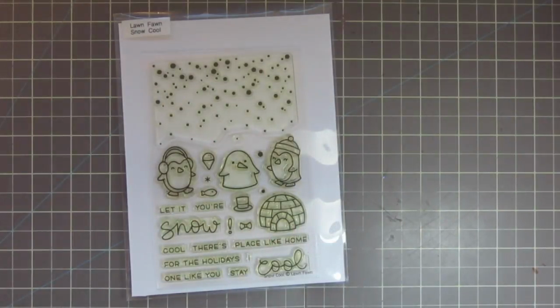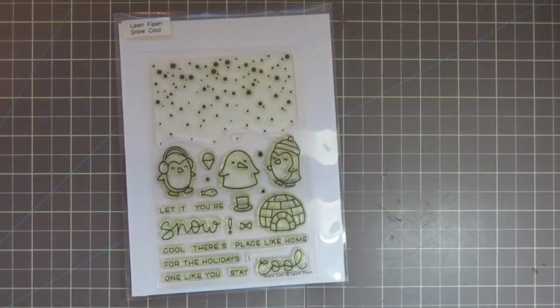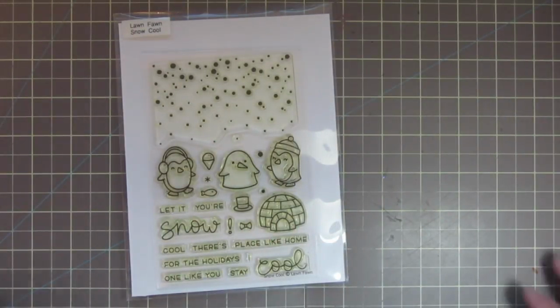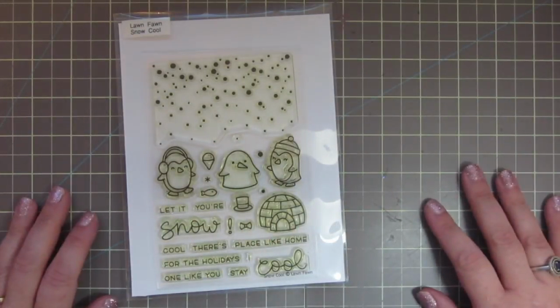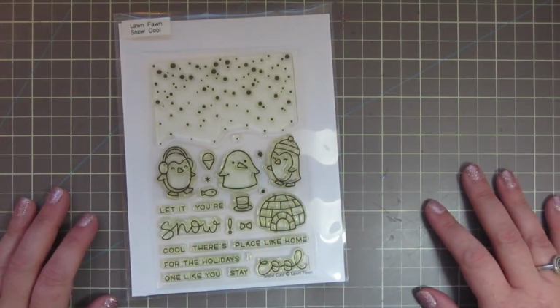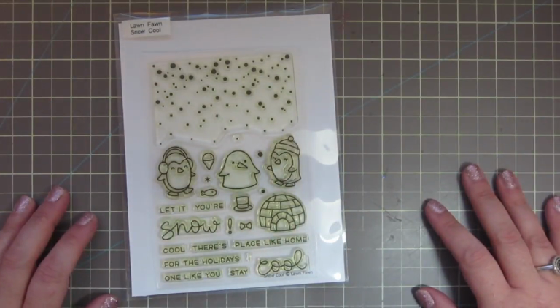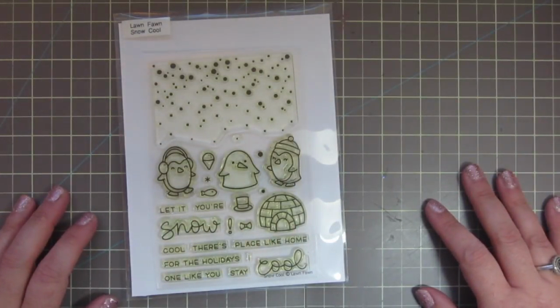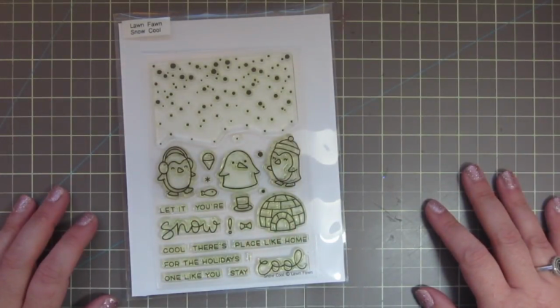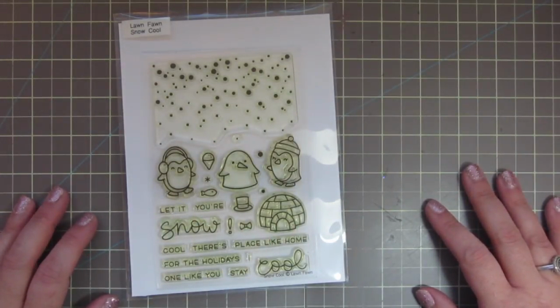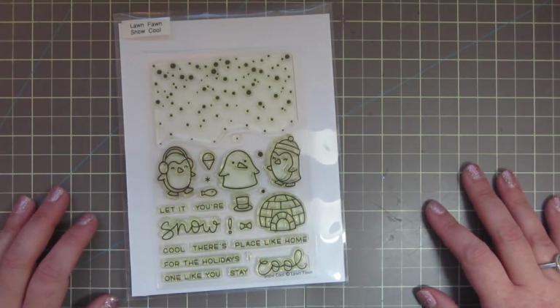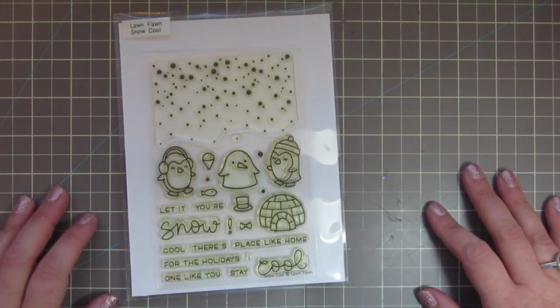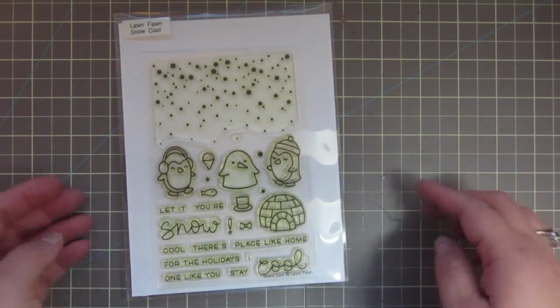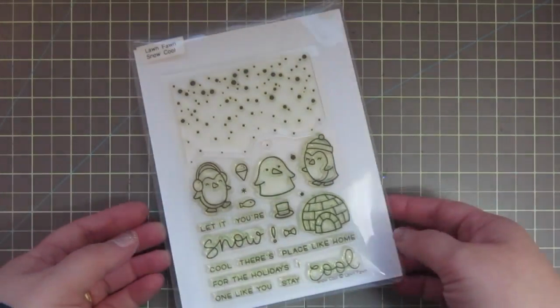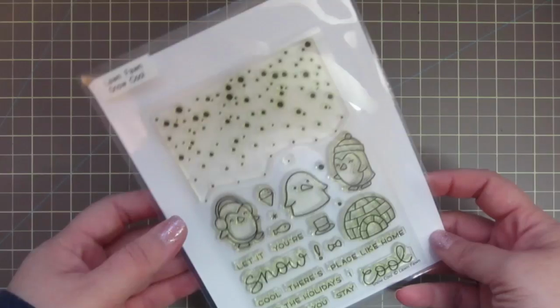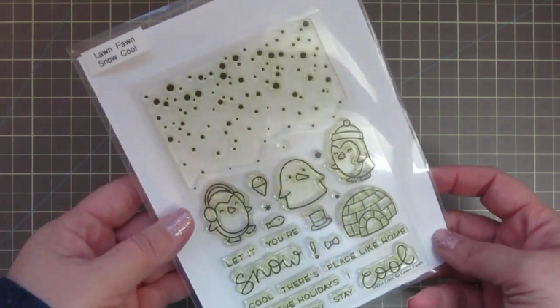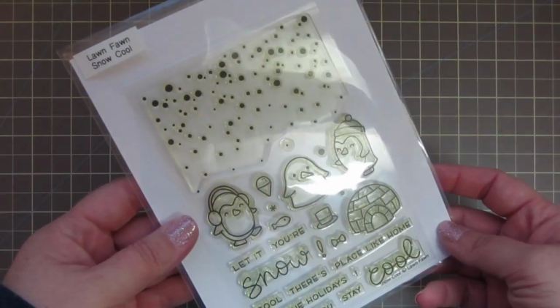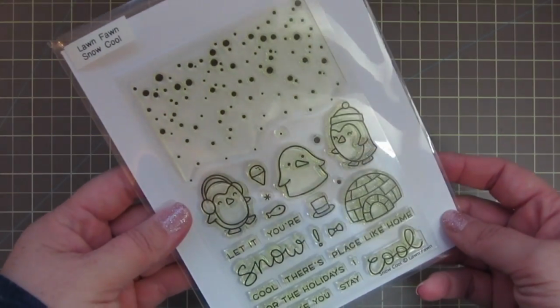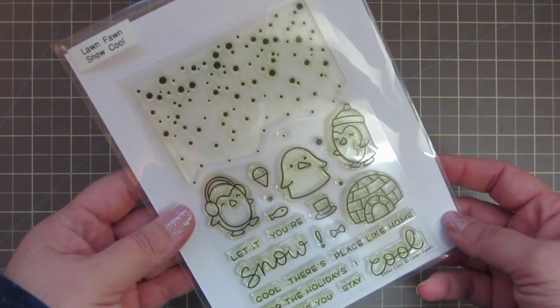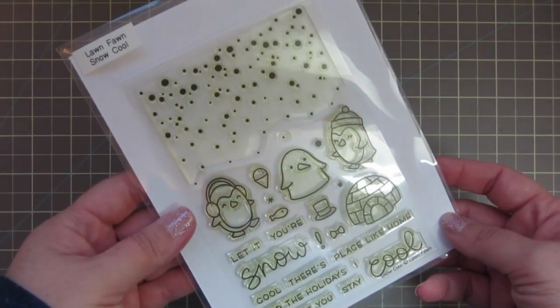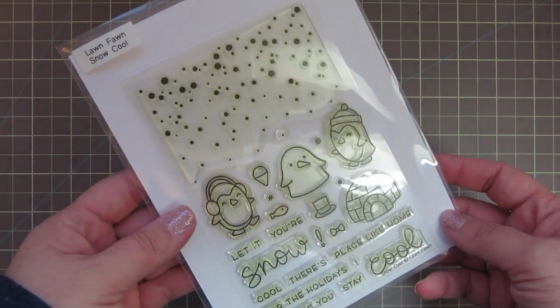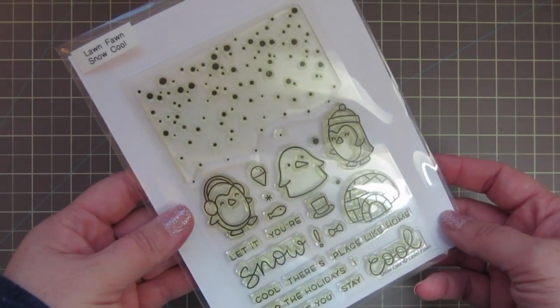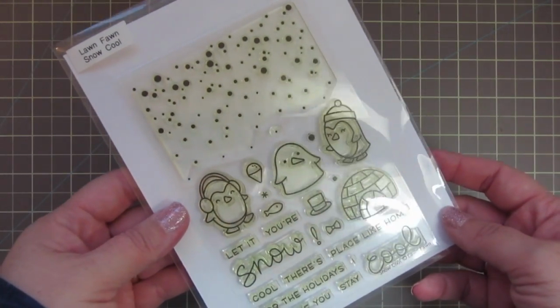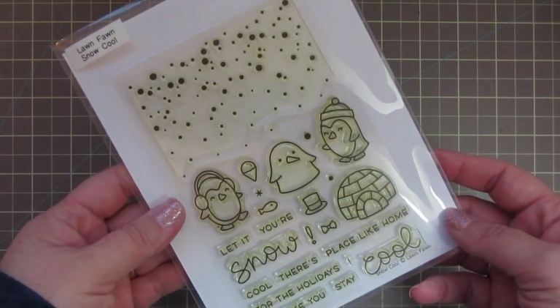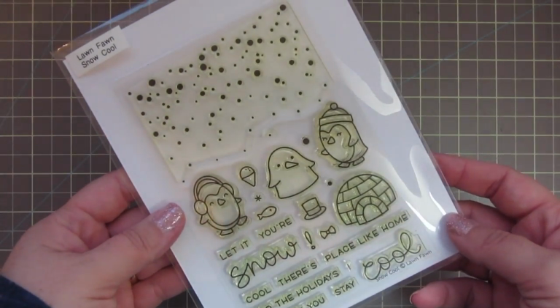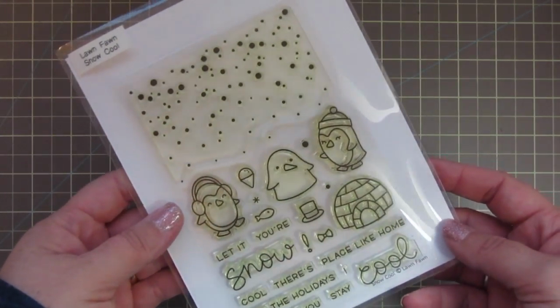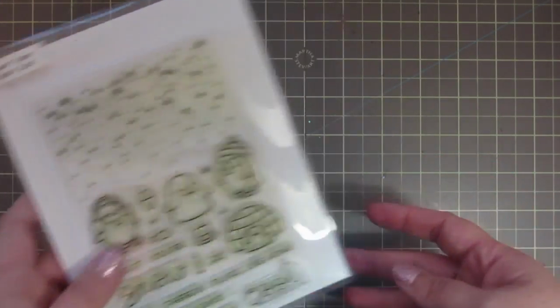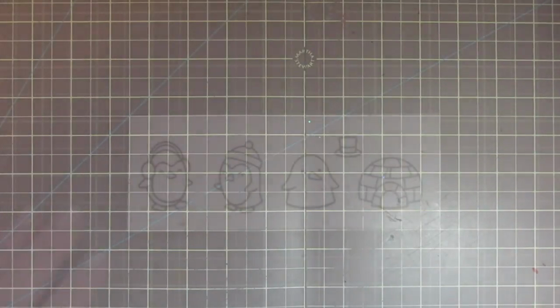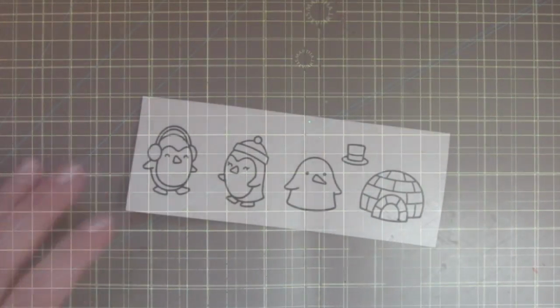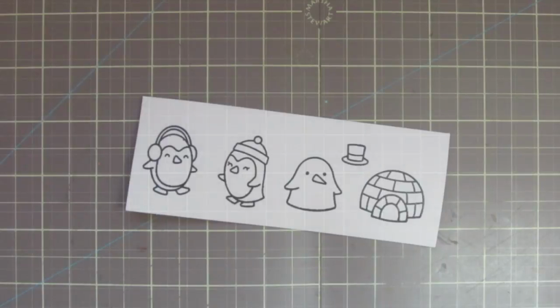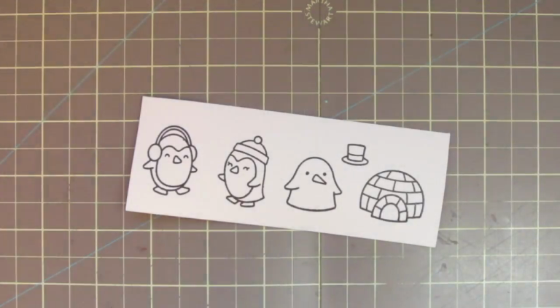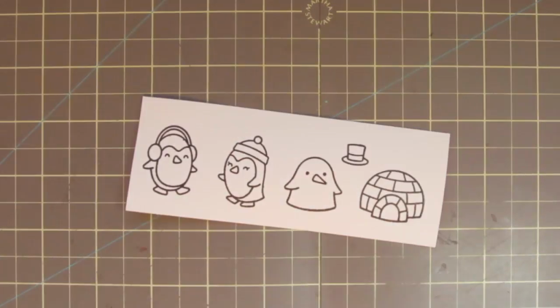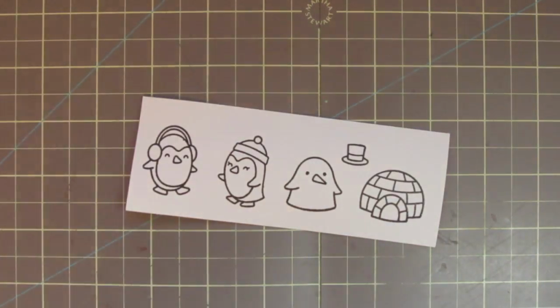Hey friends, it's Christy. Welcome back to my channel and welcome to day five in my 2017 holiday card series. Today I'm going to be using this set from Lawn Fawn called Snow Cool.